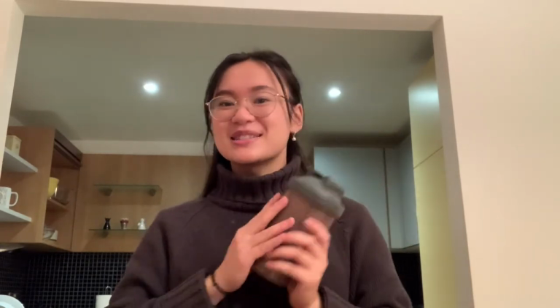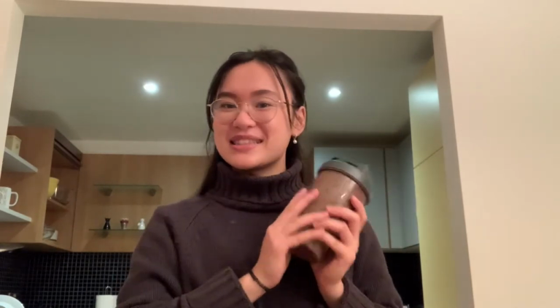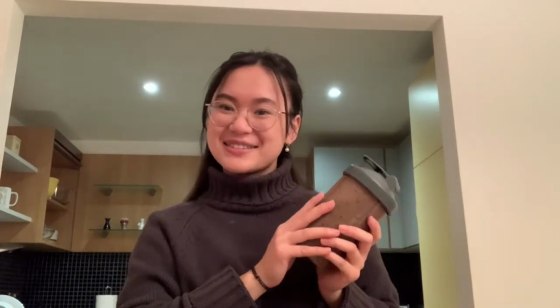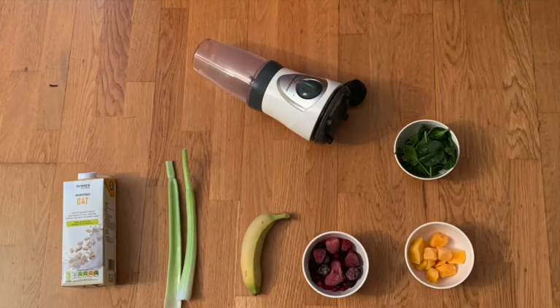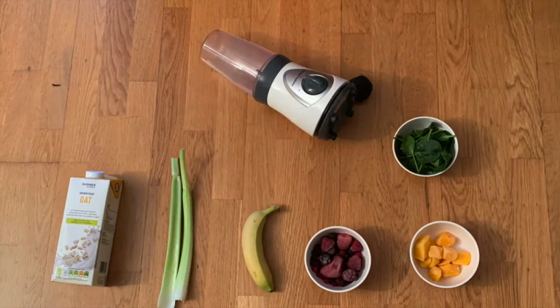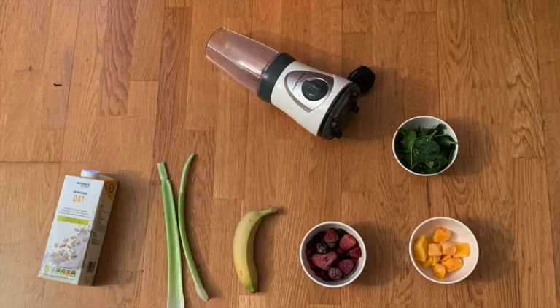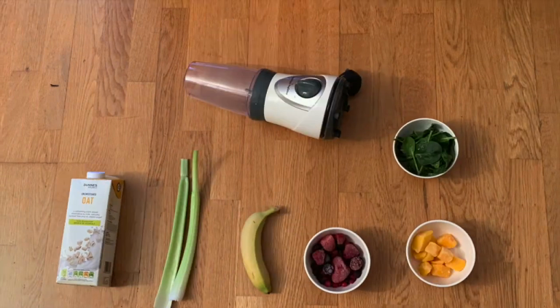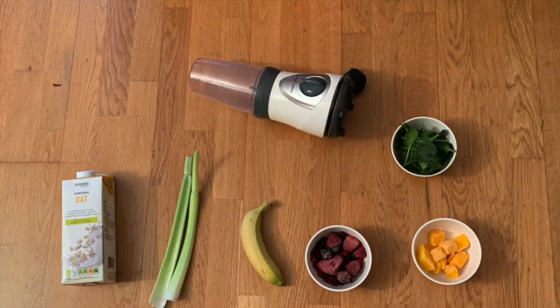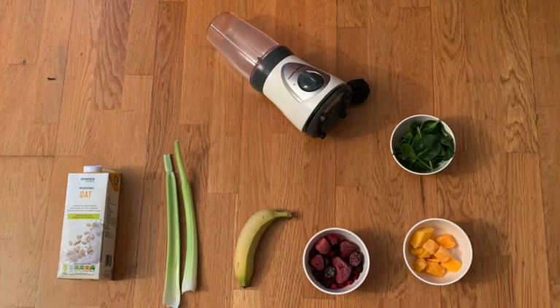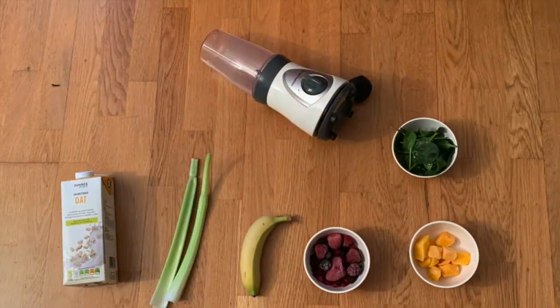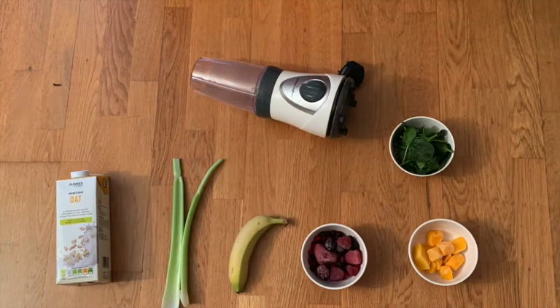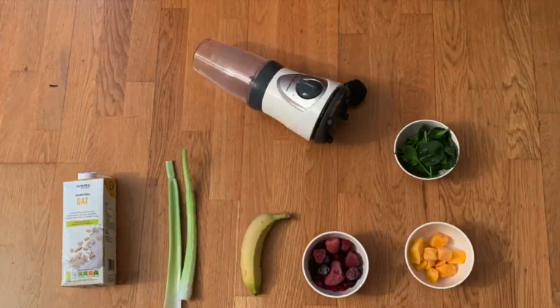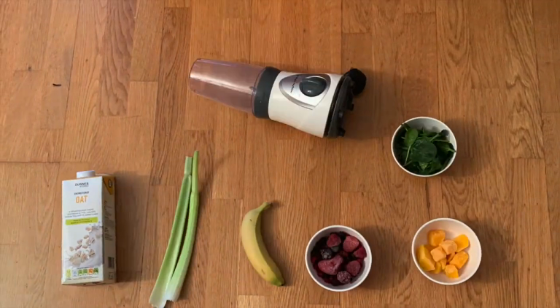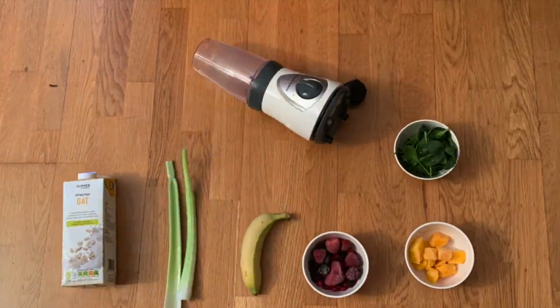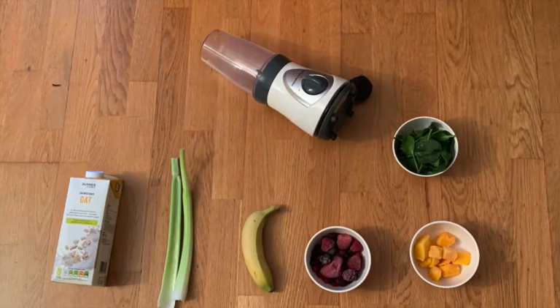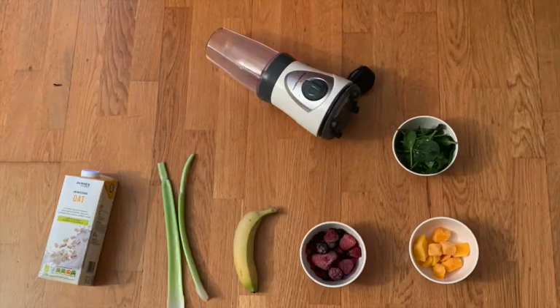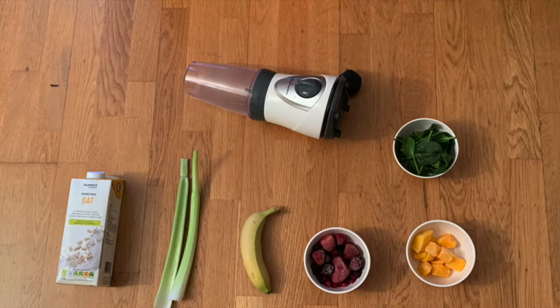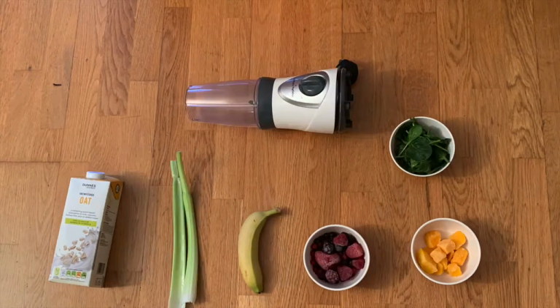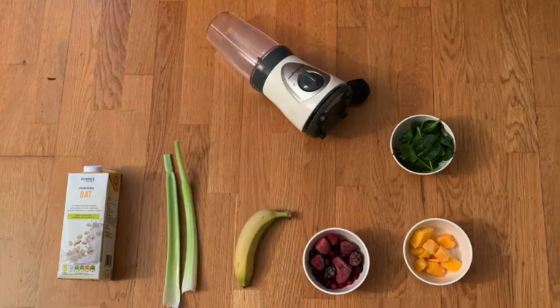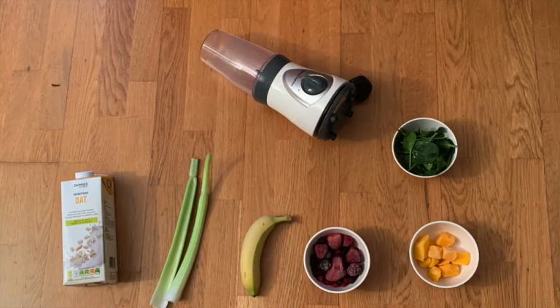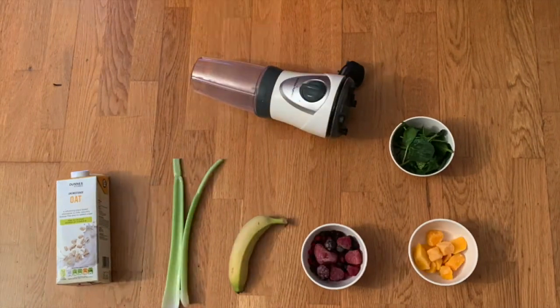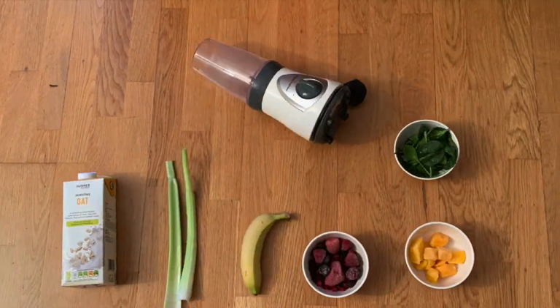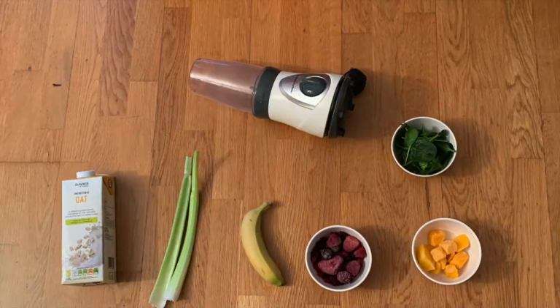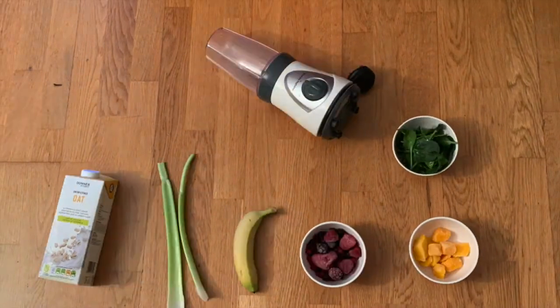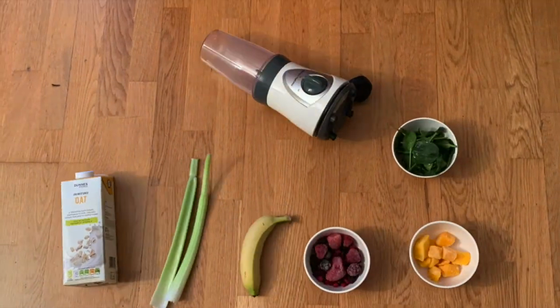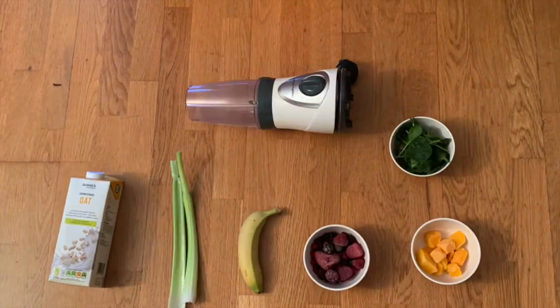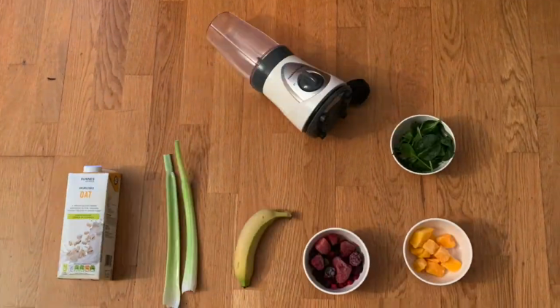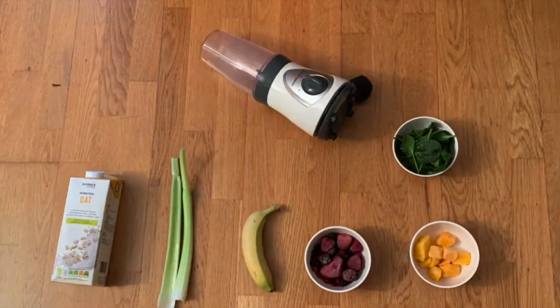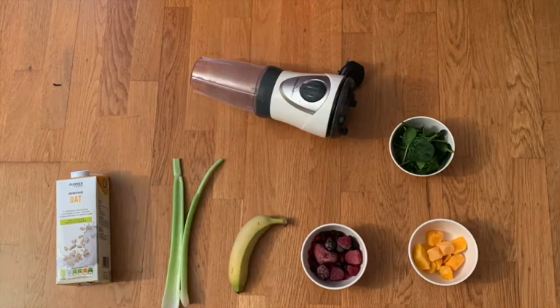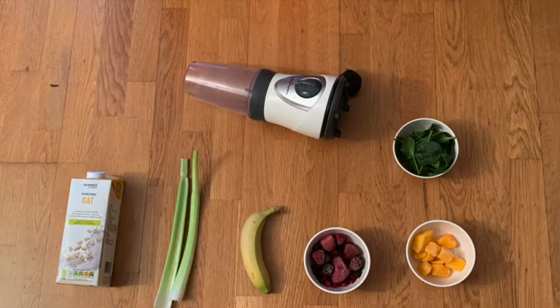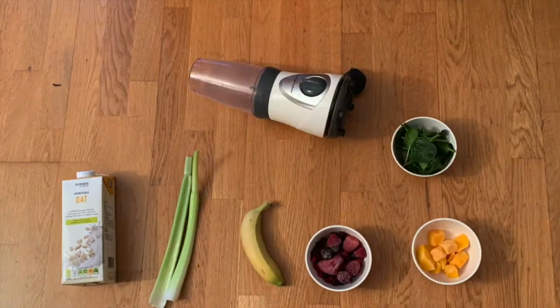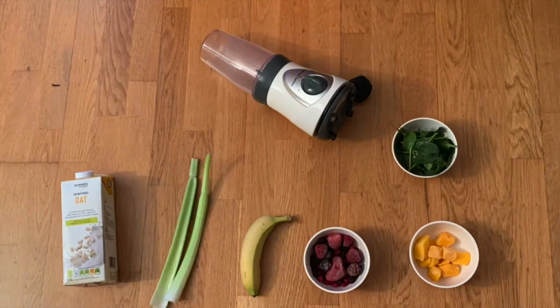So stay tuned! The ingredients you're going to need first are oat milk, celery, banana, some frozen berries, frozen mangoes, some fresh spinach, and of course your blender.